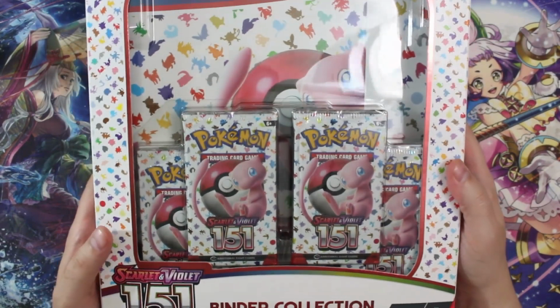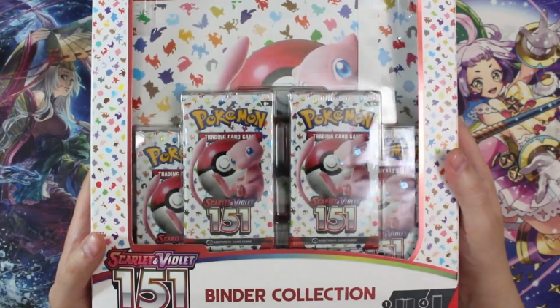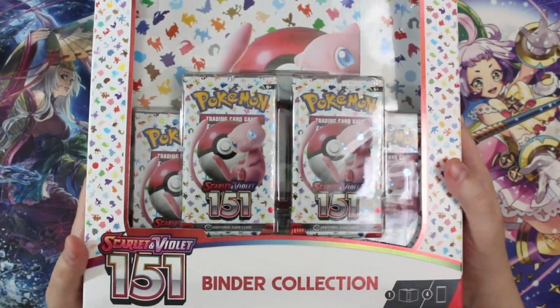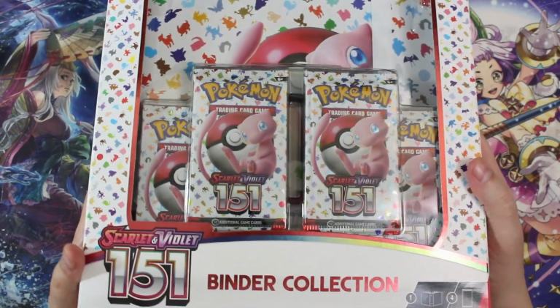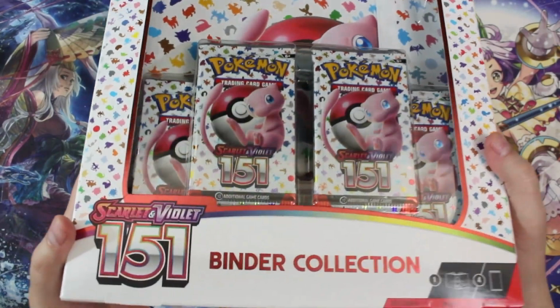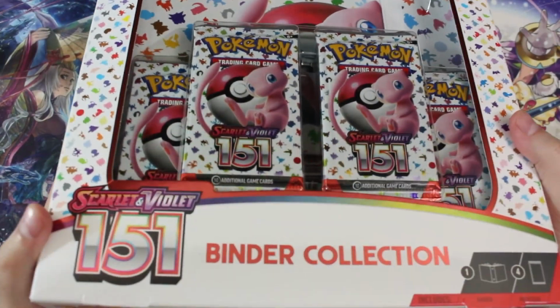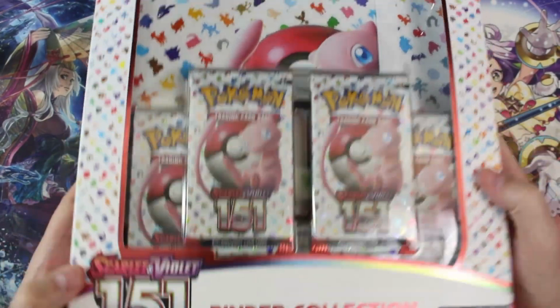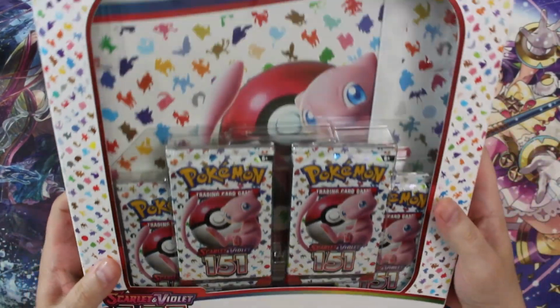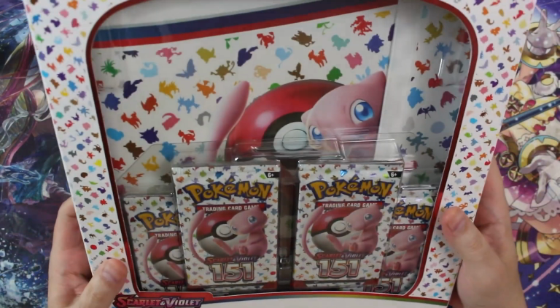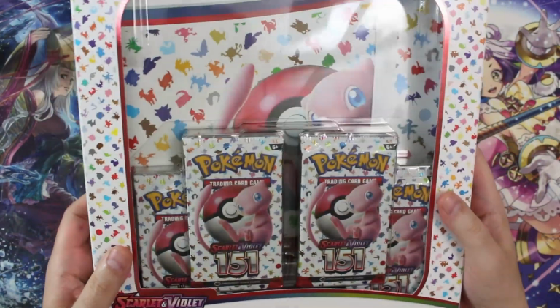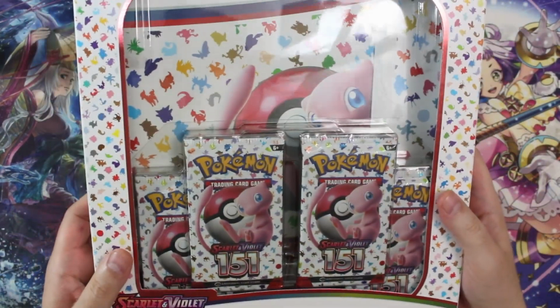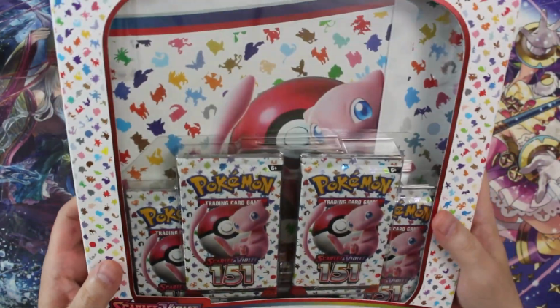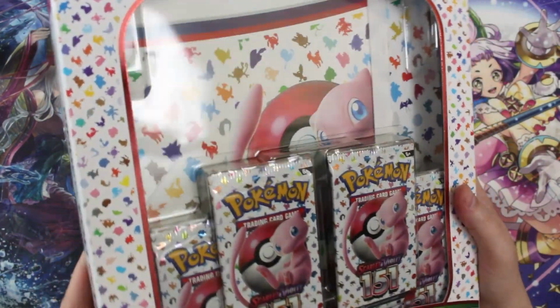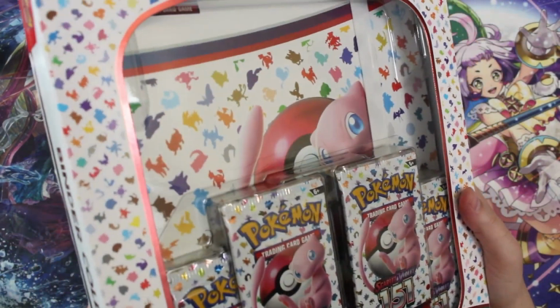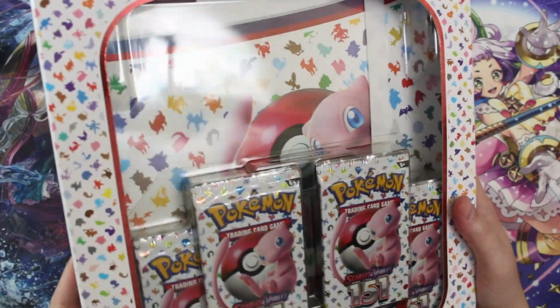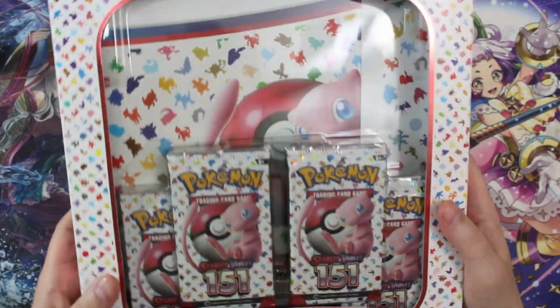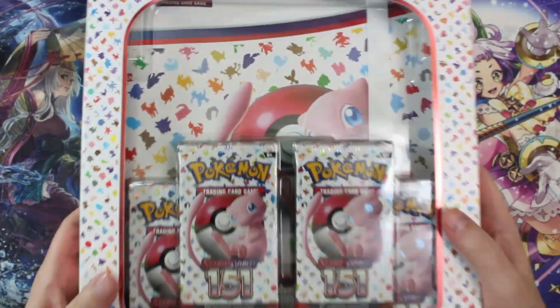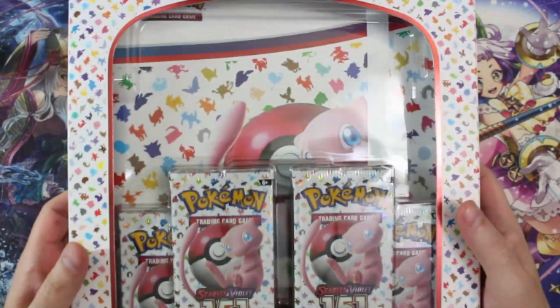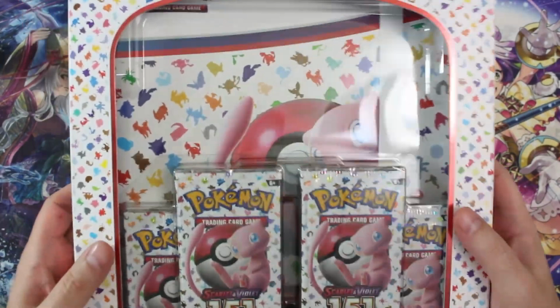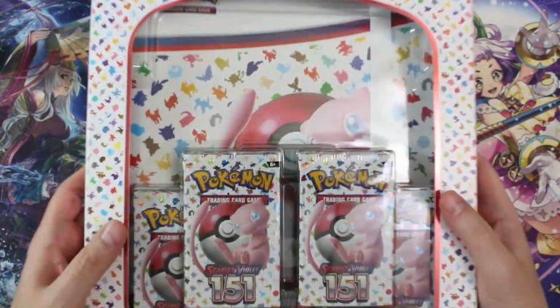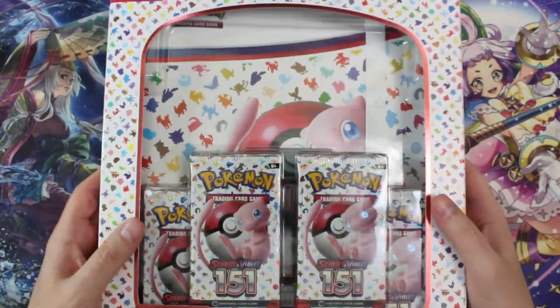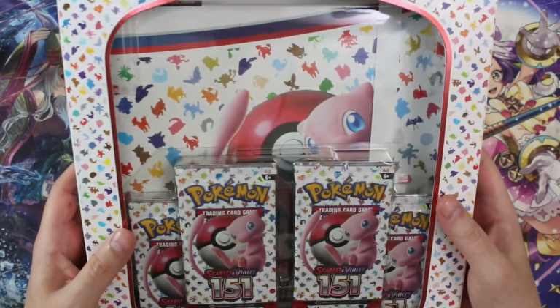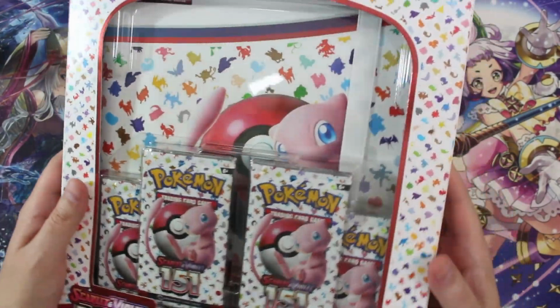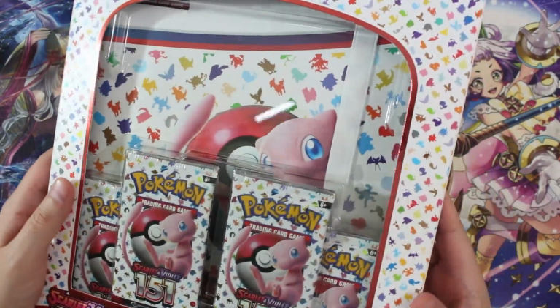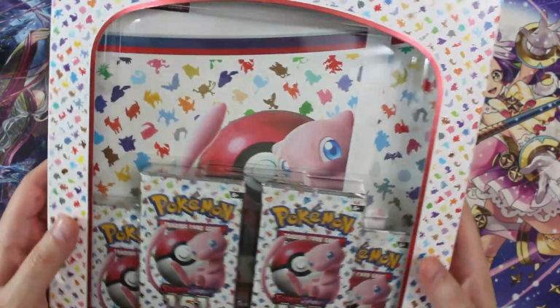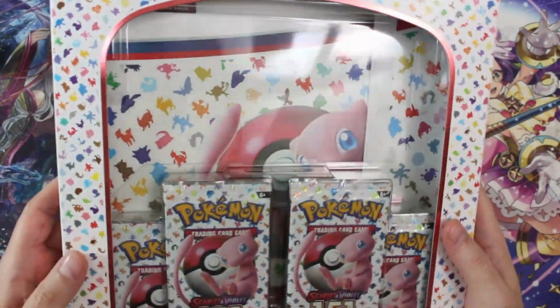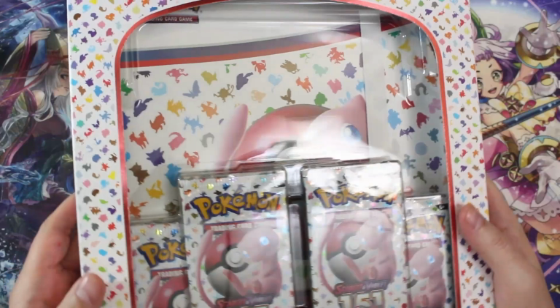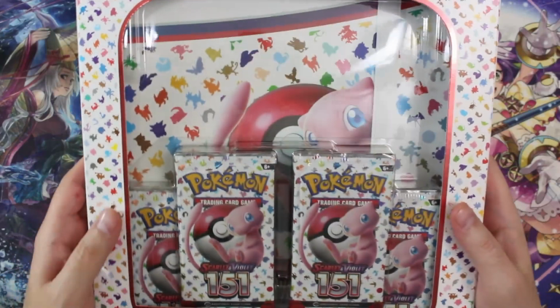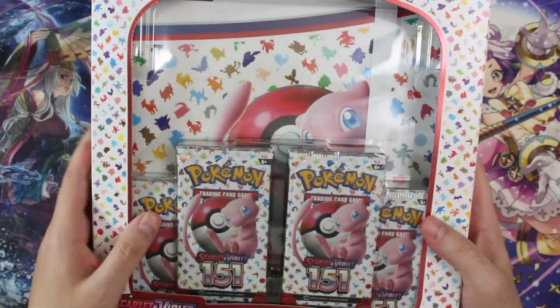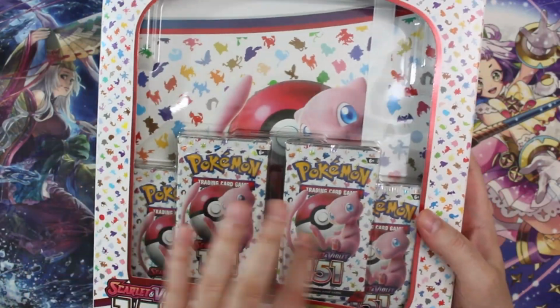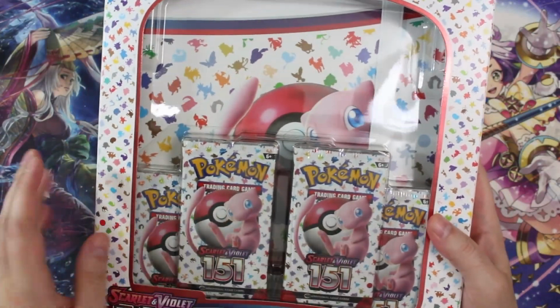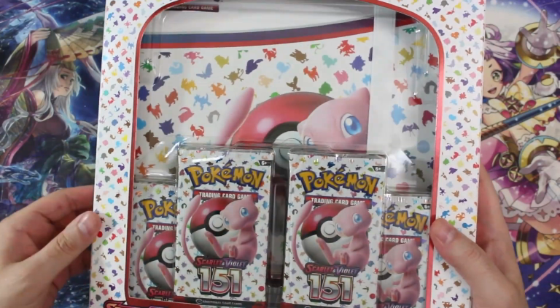It's called the binder collection, as you can see there at the bottom. We're gonna open it up and check out the binder, because this thing feels heavy and substantial. So we're gonna see how nice this binder is, and then of course we're gonna open up the packs.